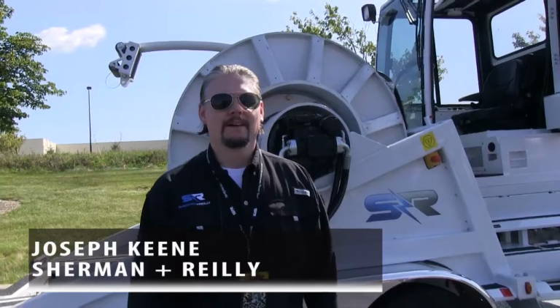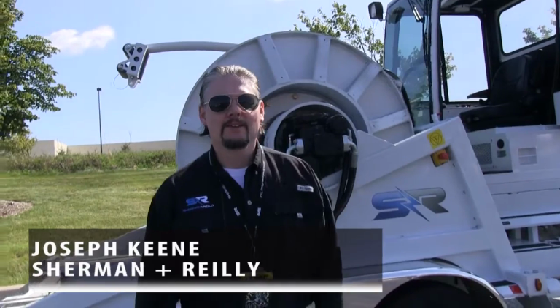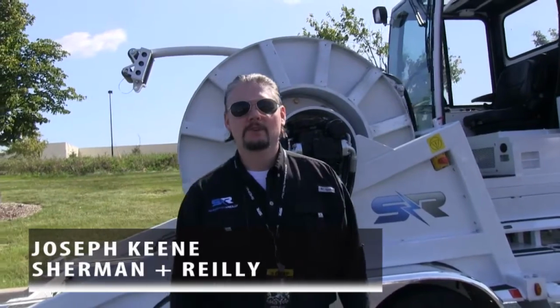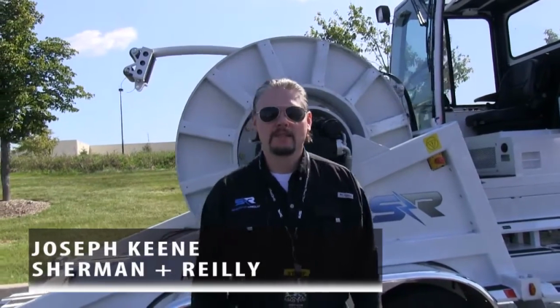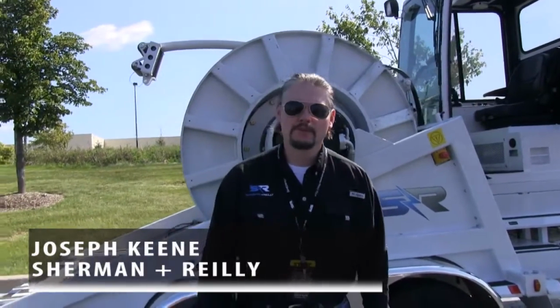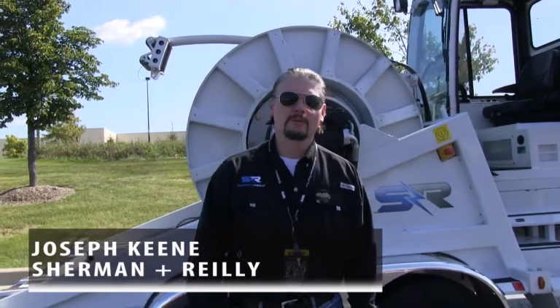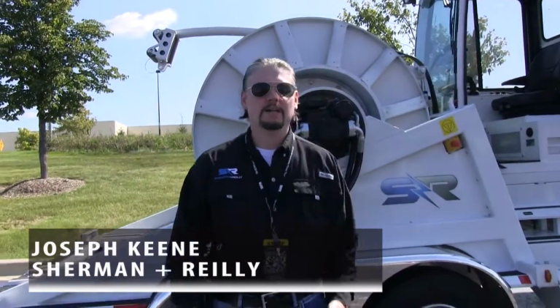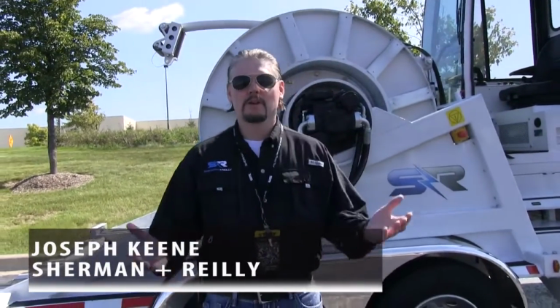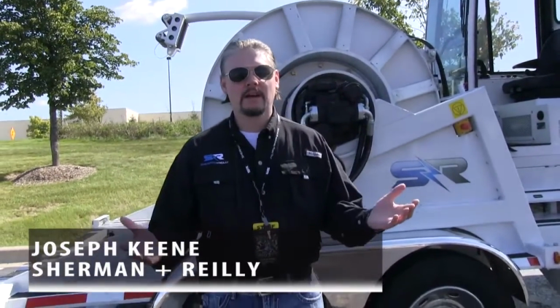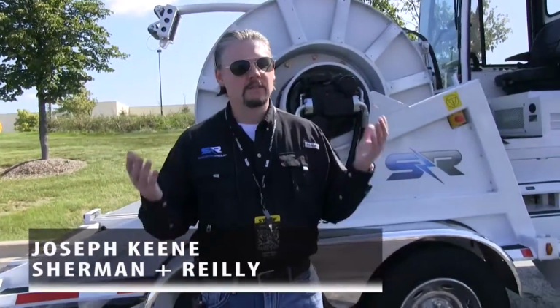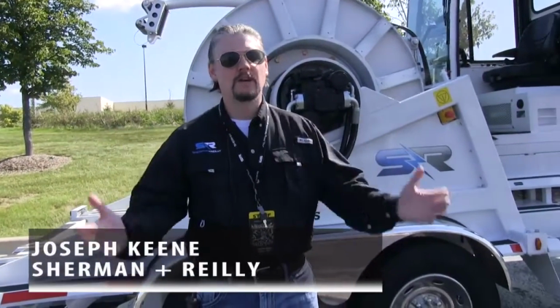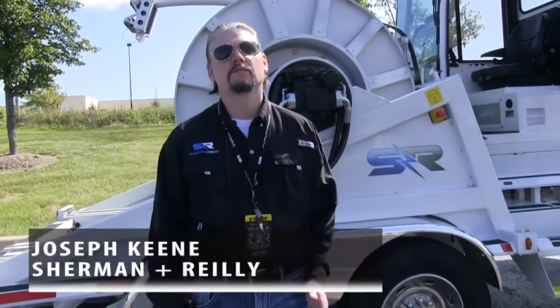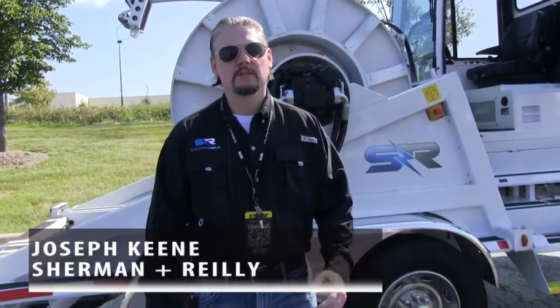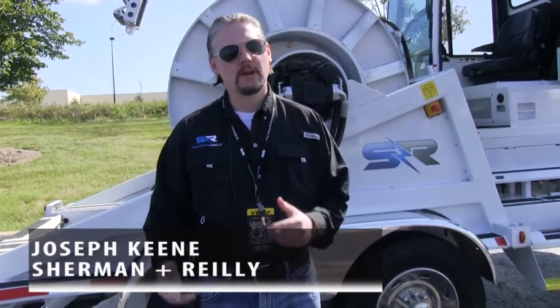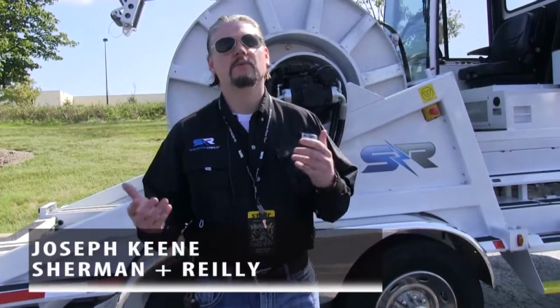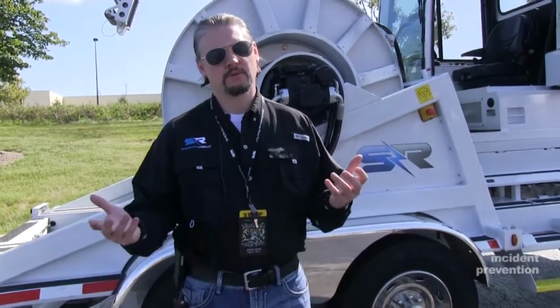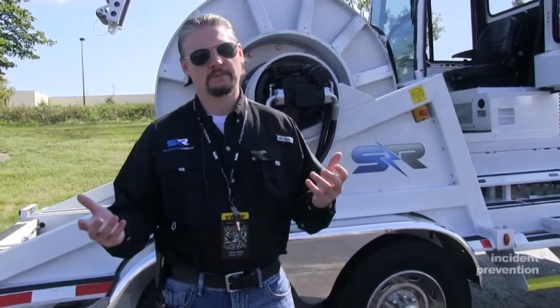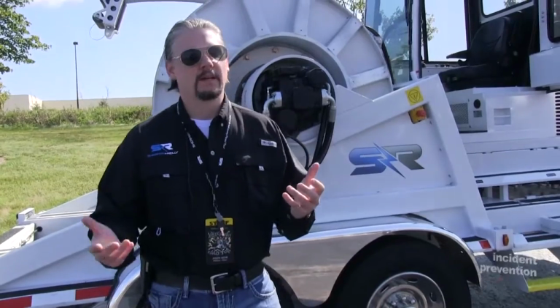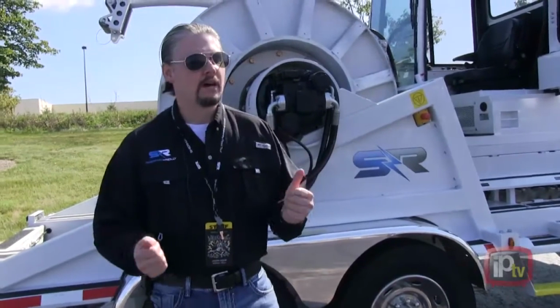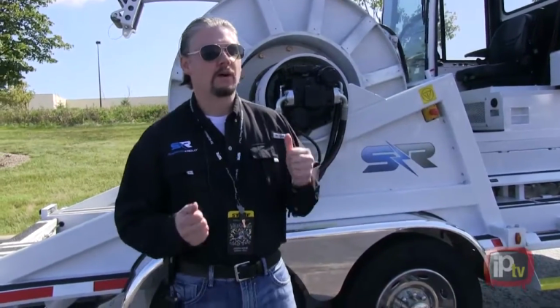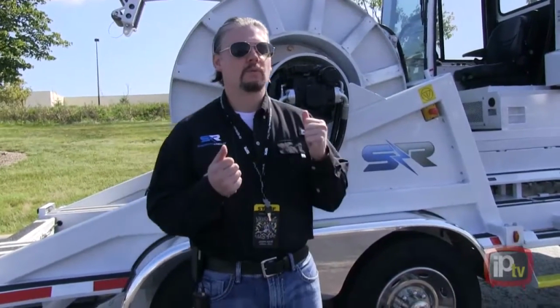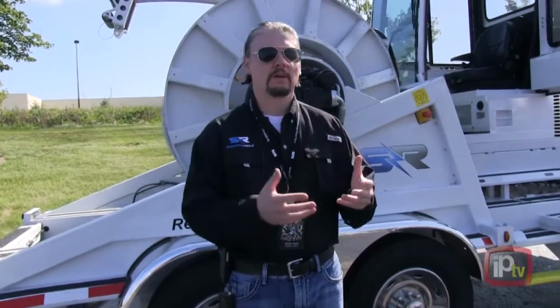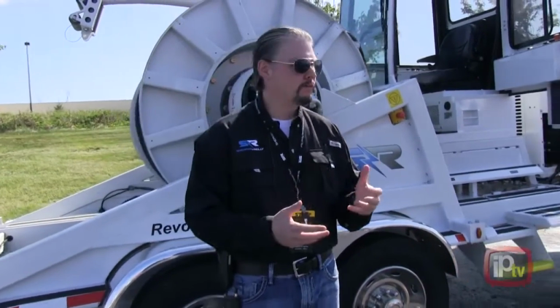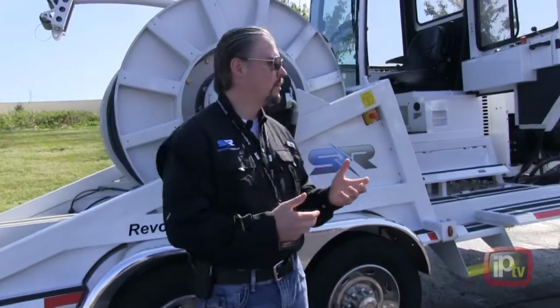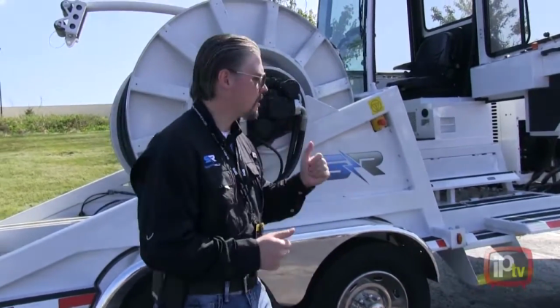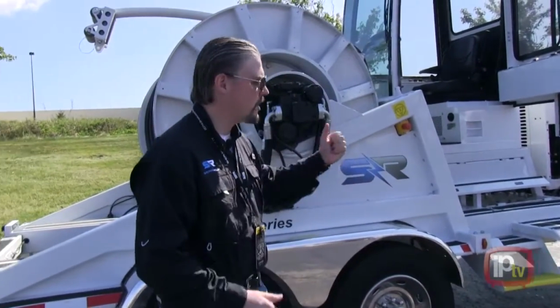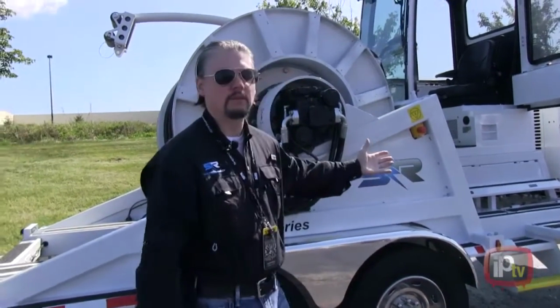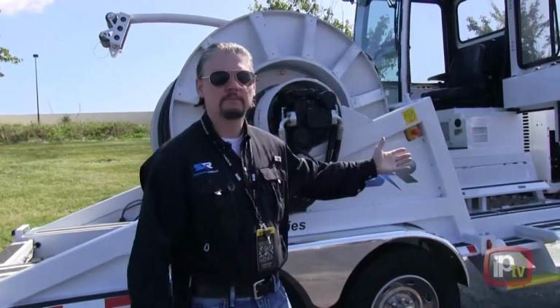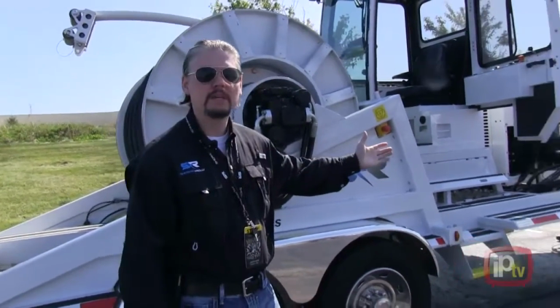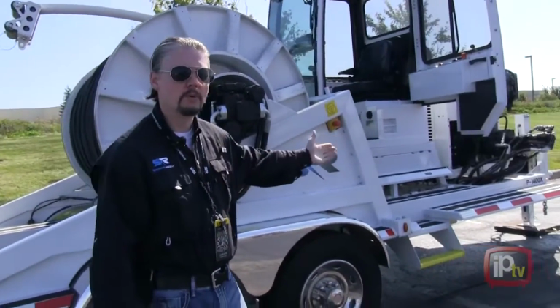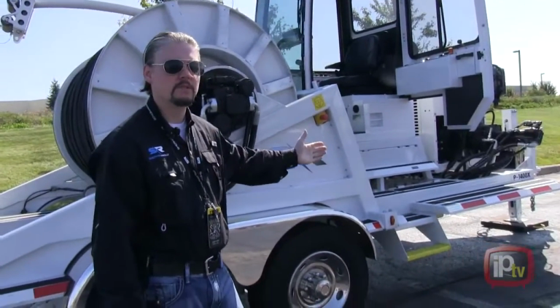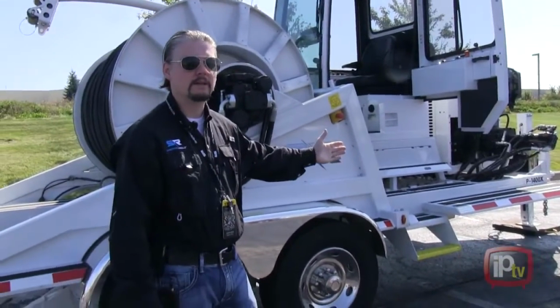Hello there, I'm Joseph Keene with Sherman O'Reilly, and we're here at the 2014 Breakaway Road Tour. We're here in front of our brand new P1400X.